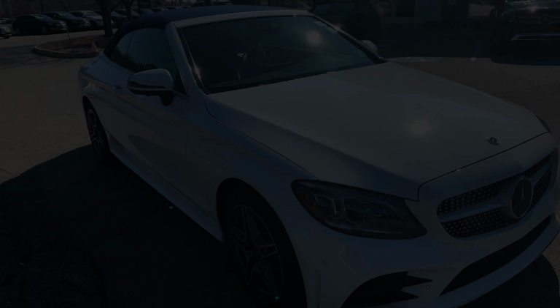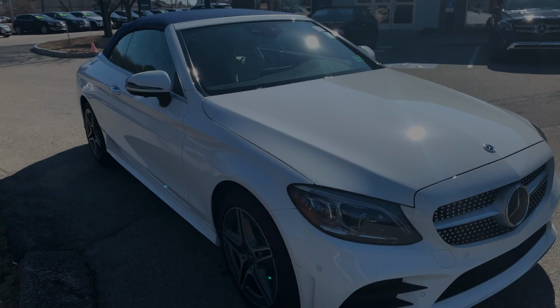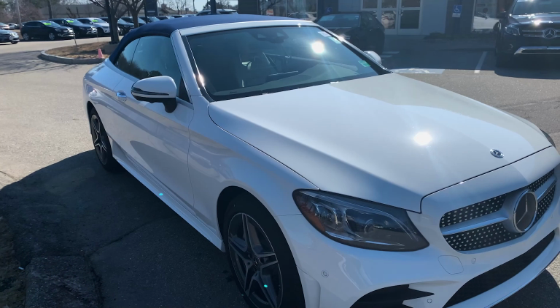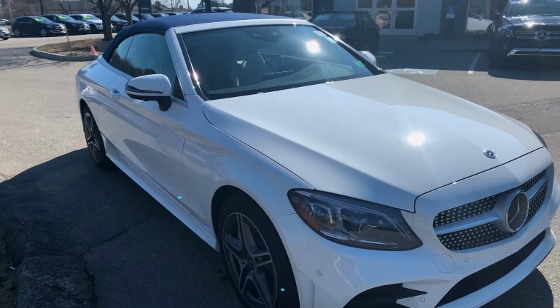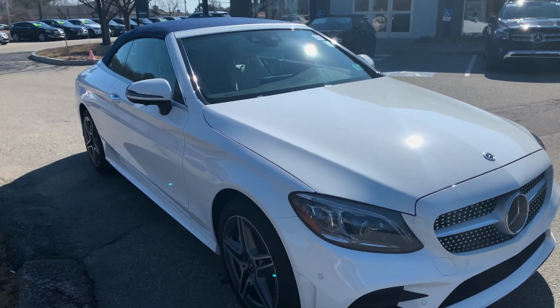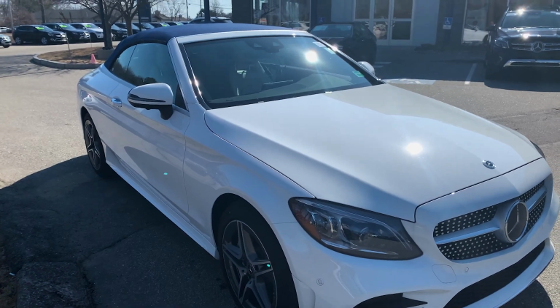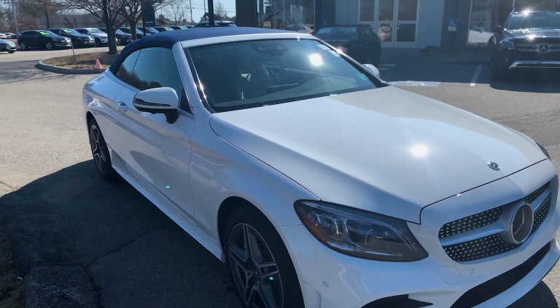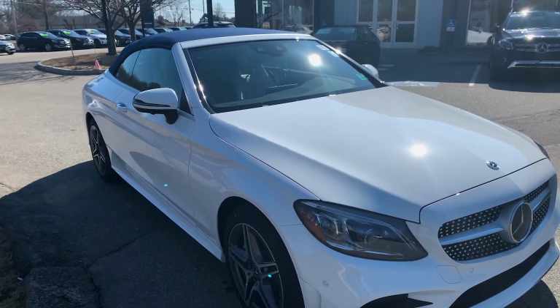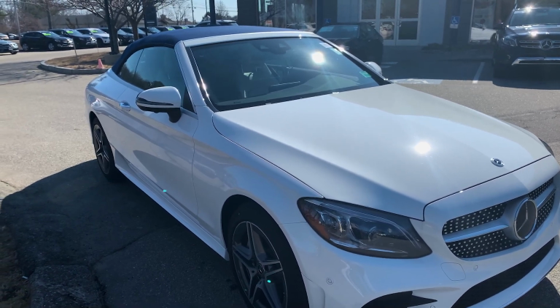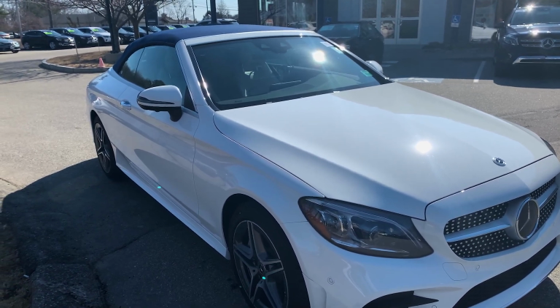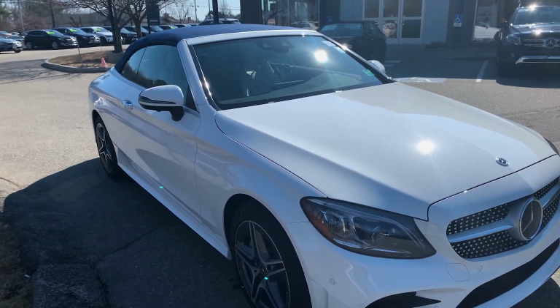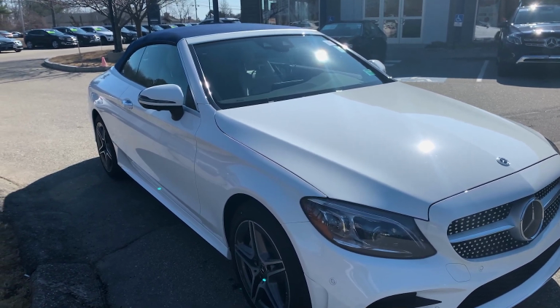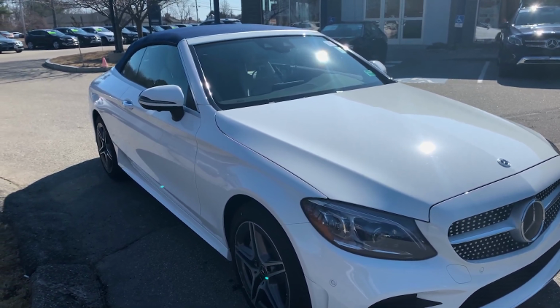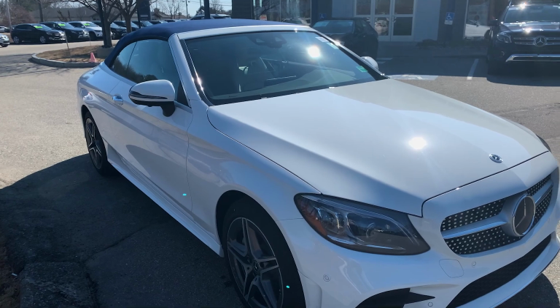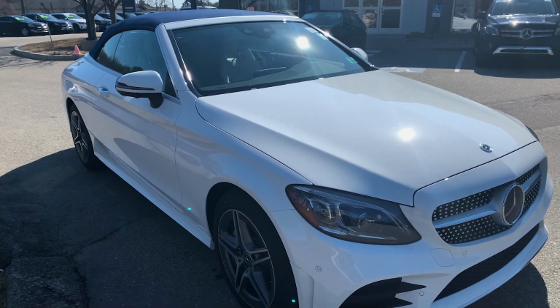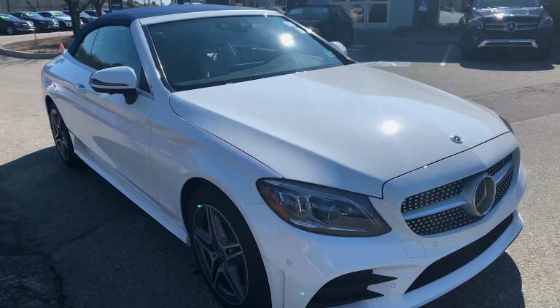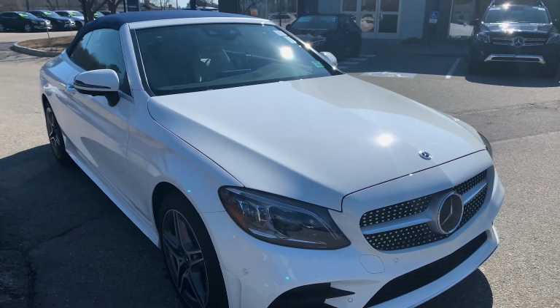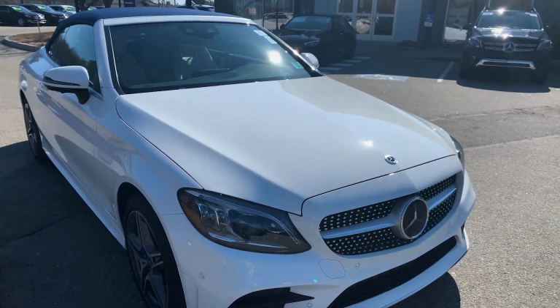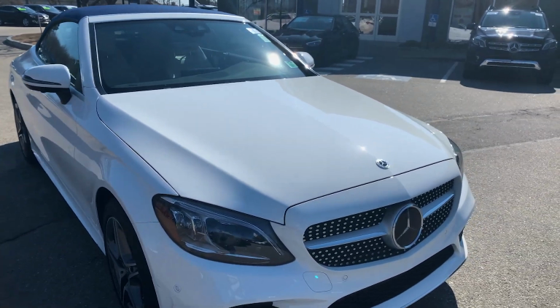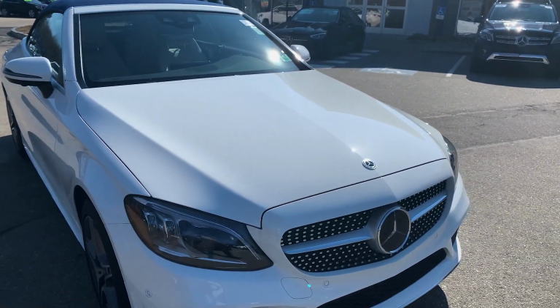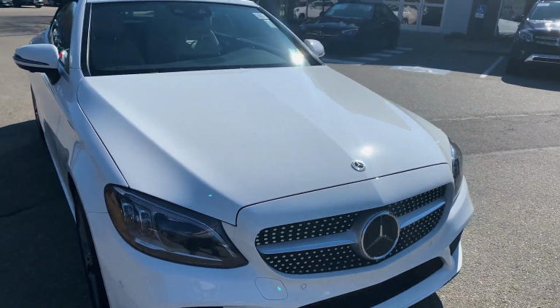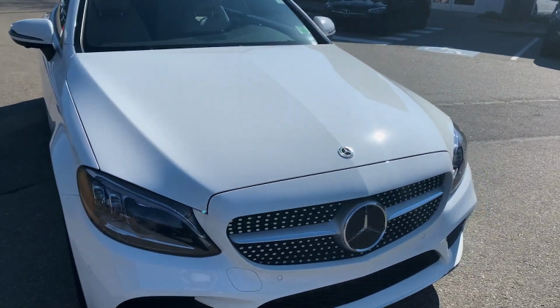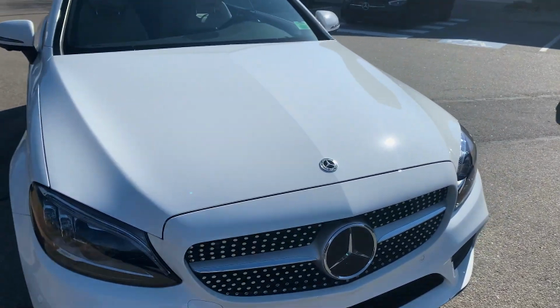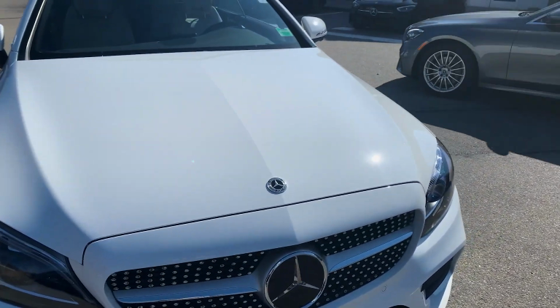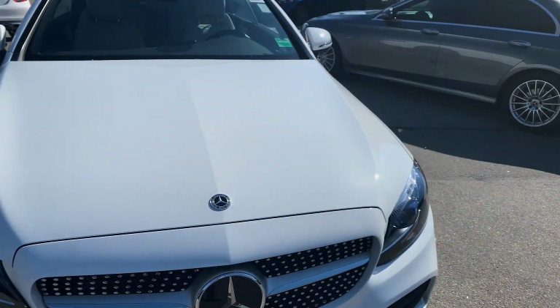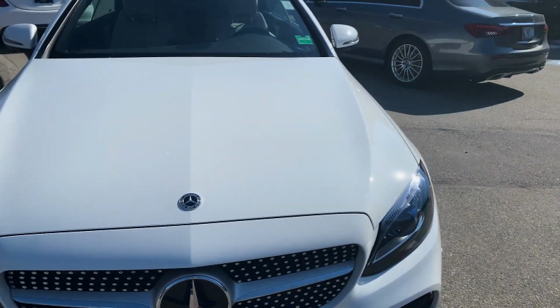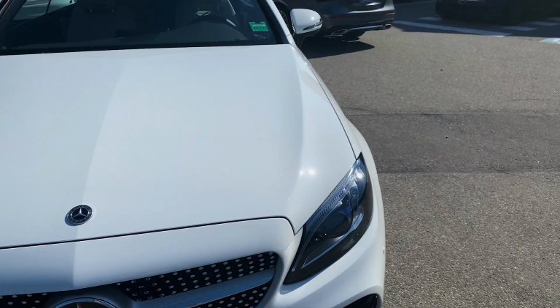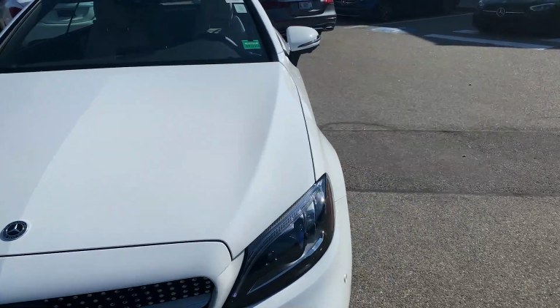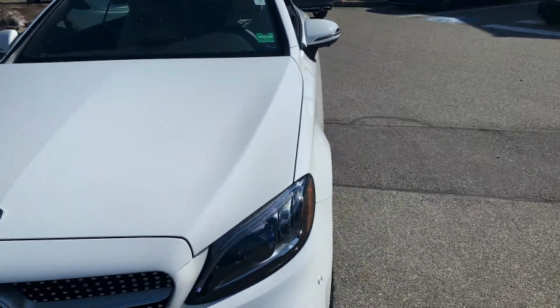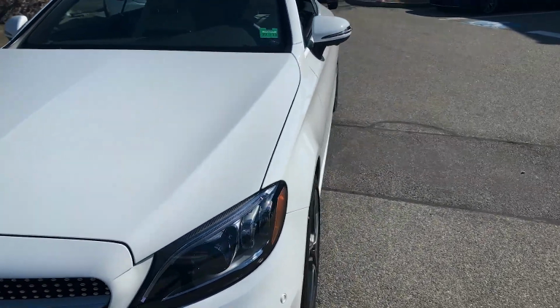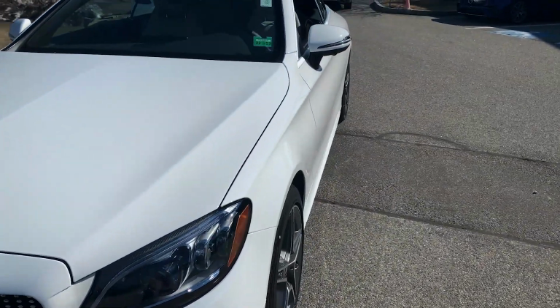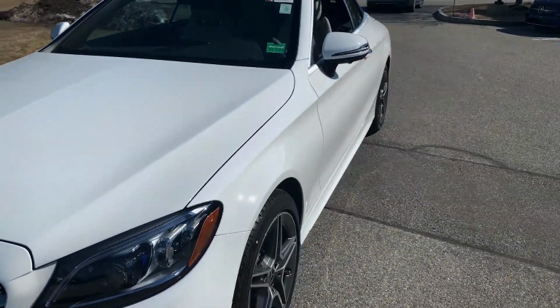Hi folks, great talking to you today about this C Cabriolet Convertible. It's a 2023, currently in our courtesy service, very low miles. It's still sold as a new car and it can be leased.